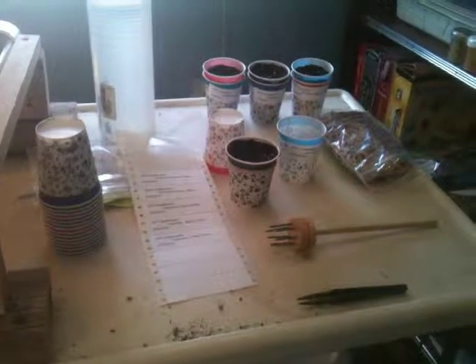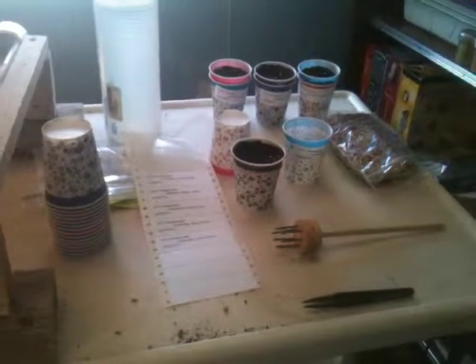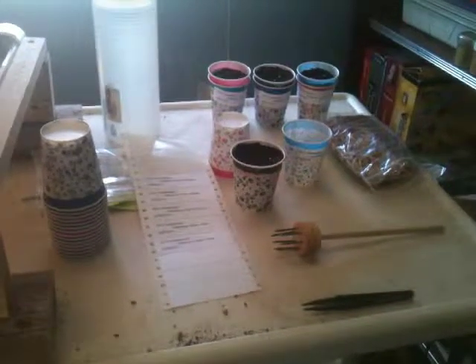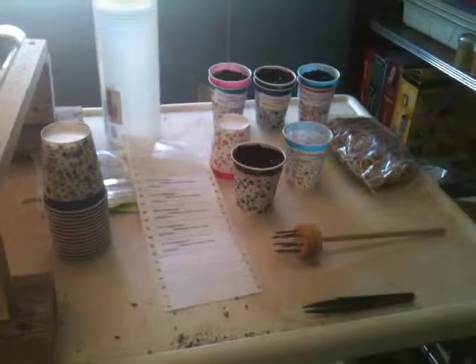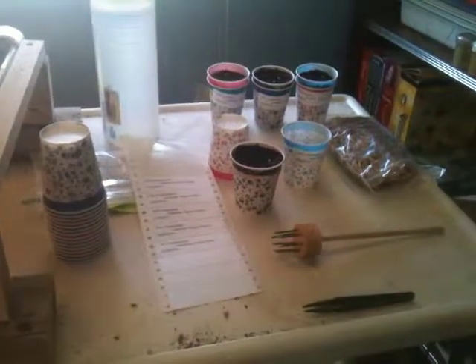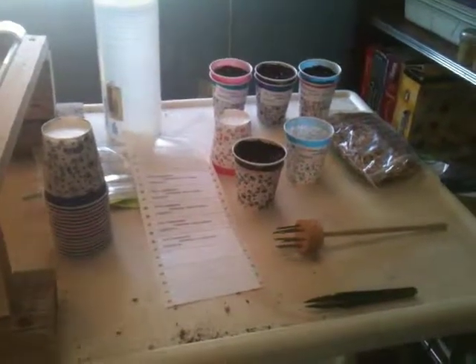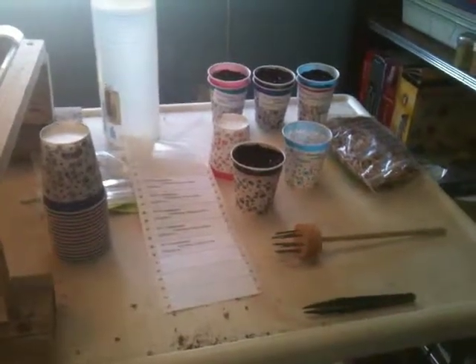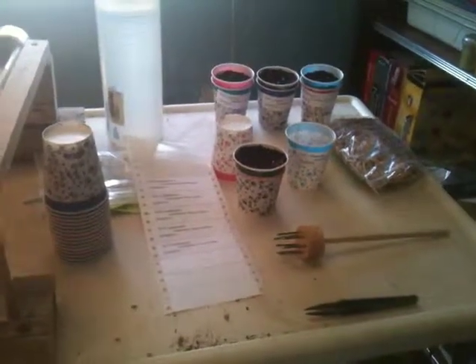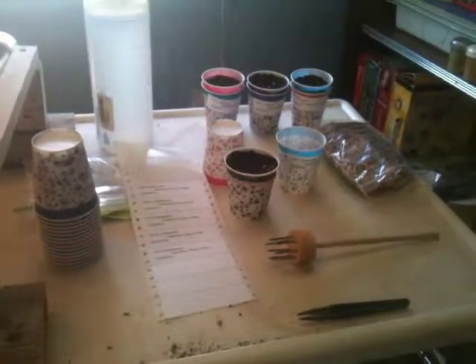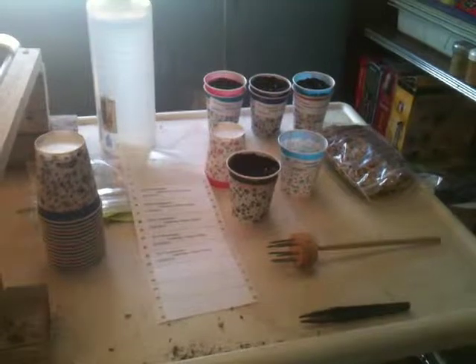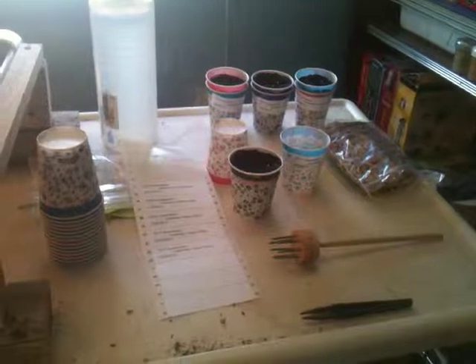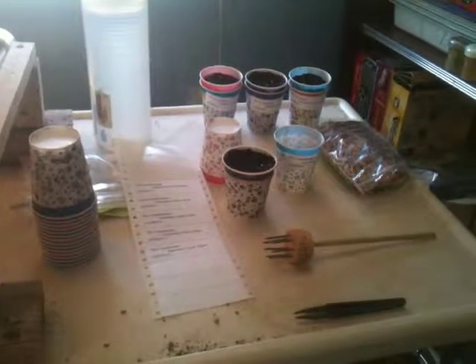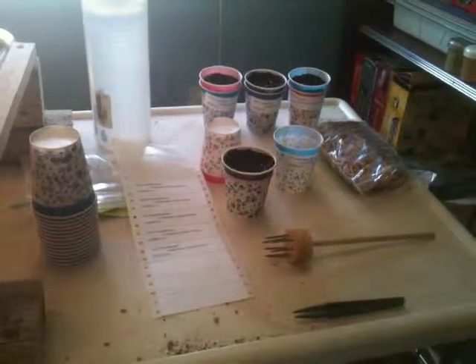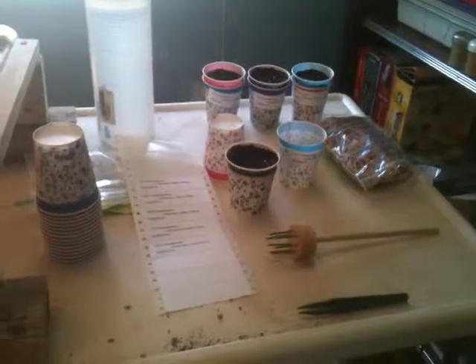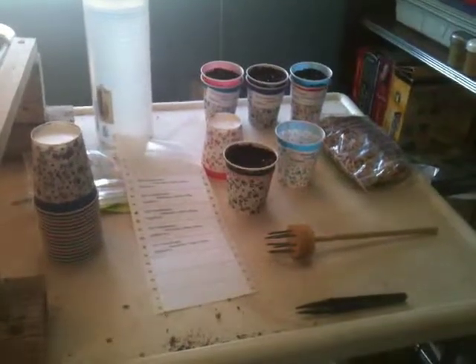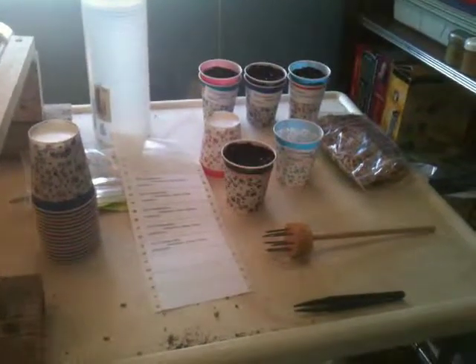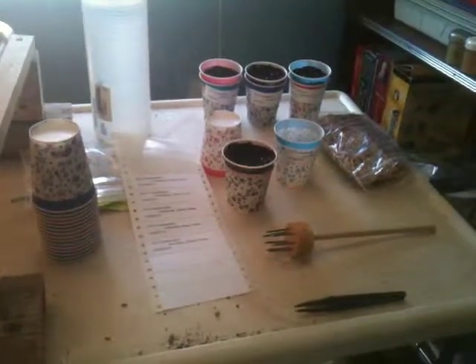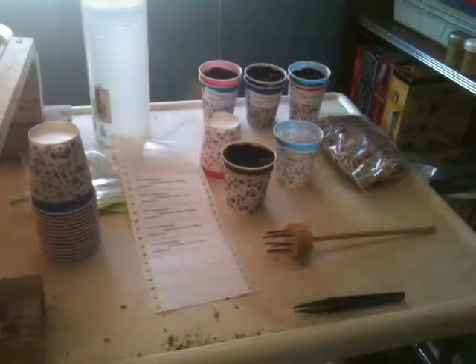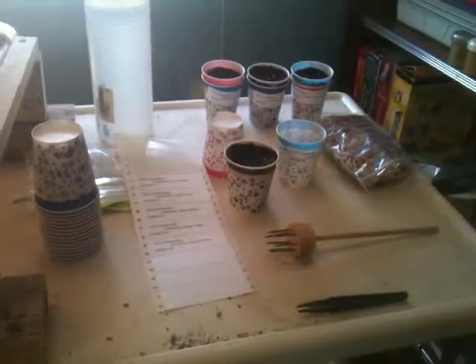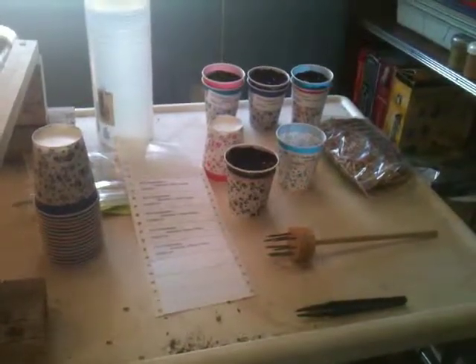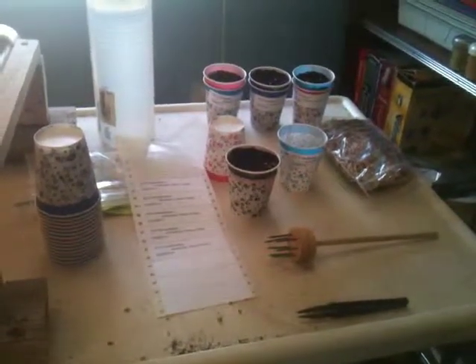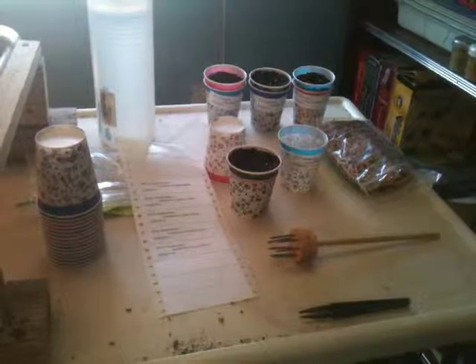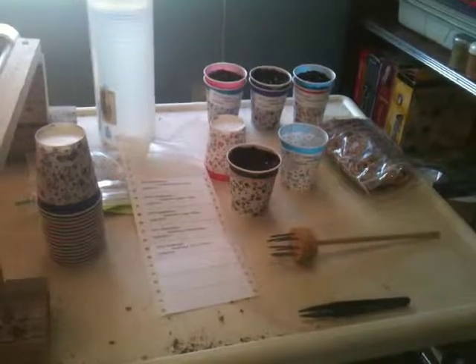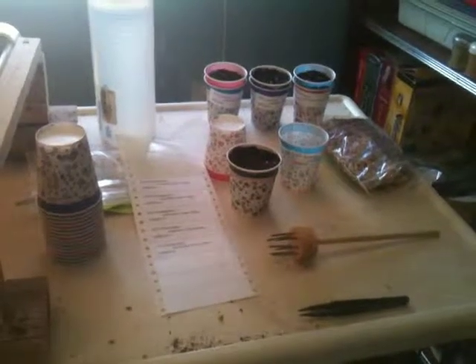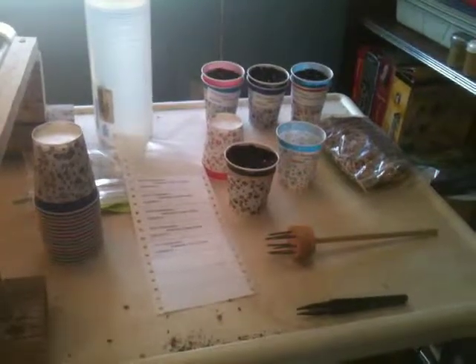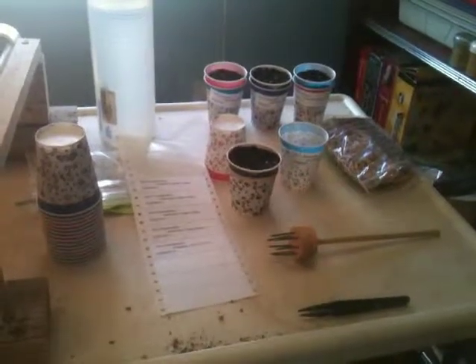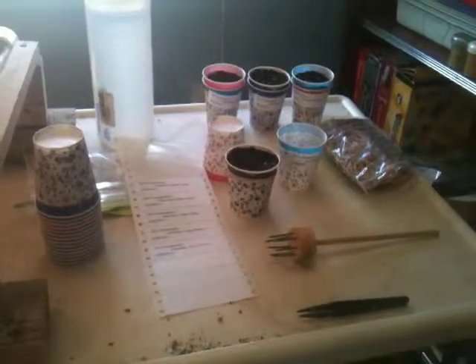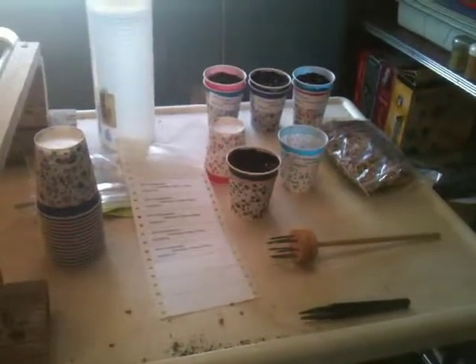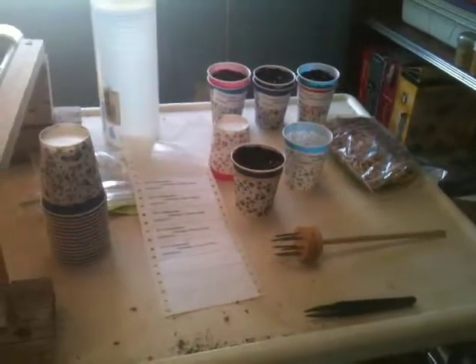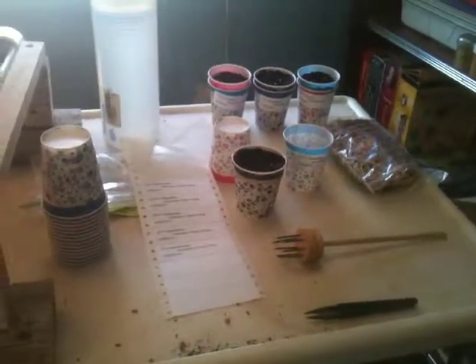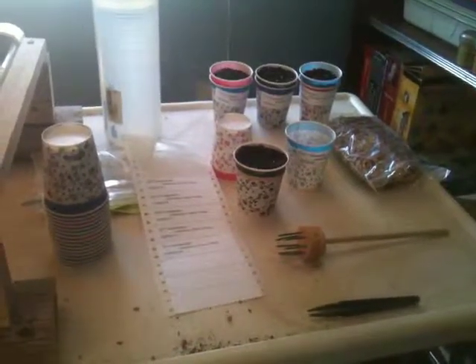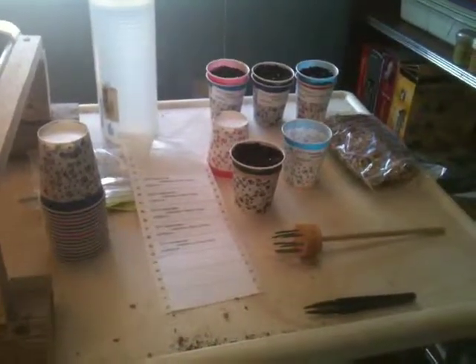We're going to do a simple home-growing technique here that's easy for everyone to do, from your youngest children up through adults.